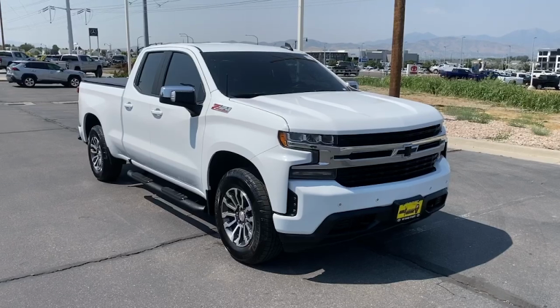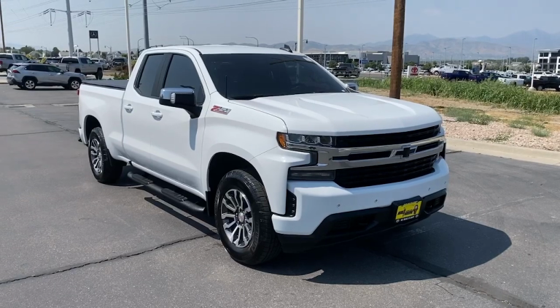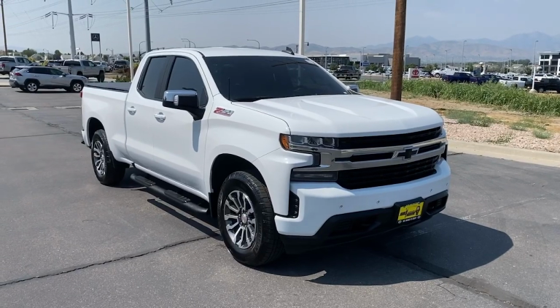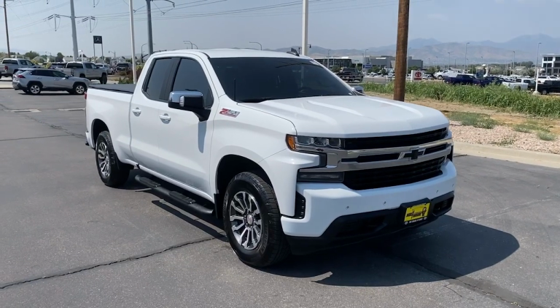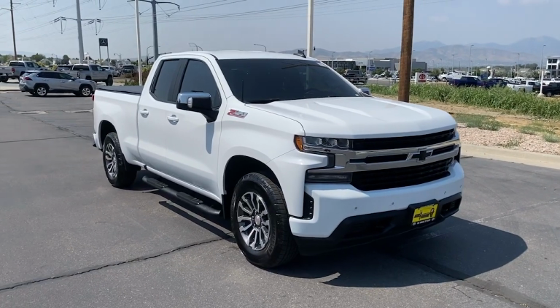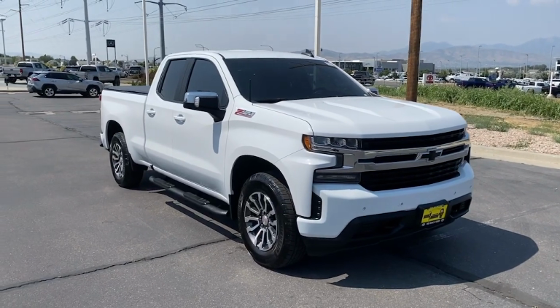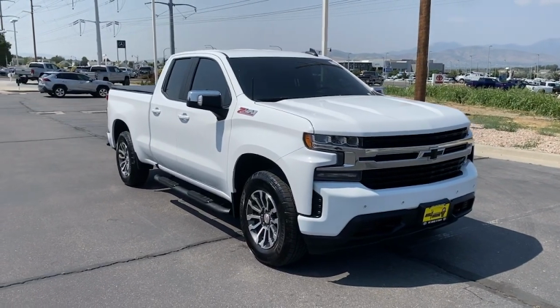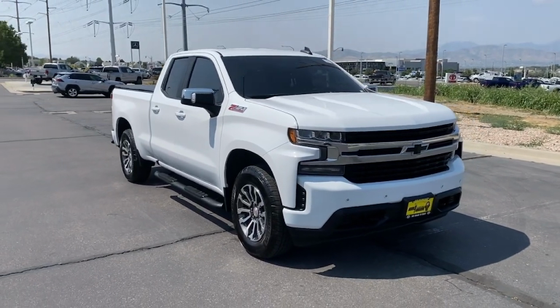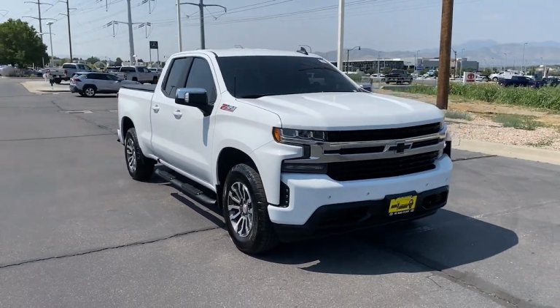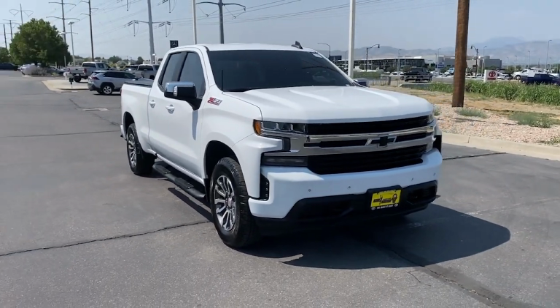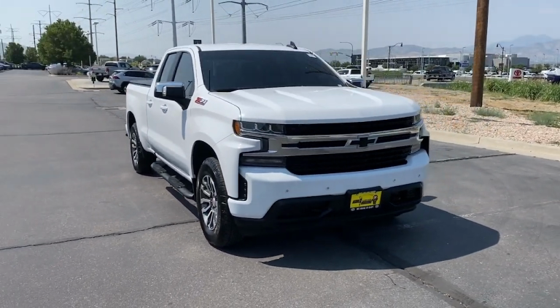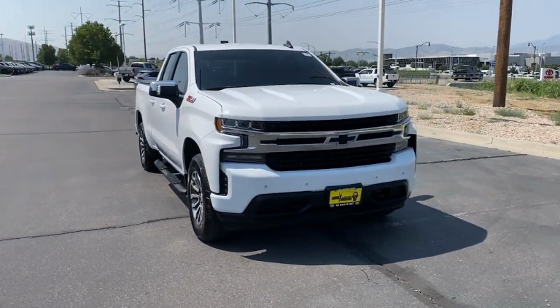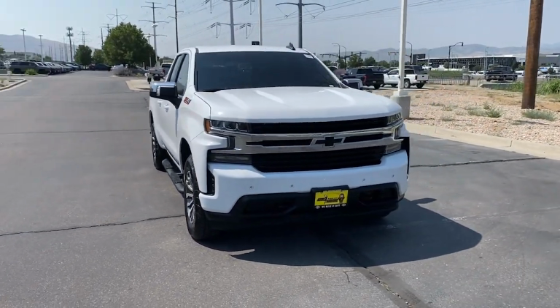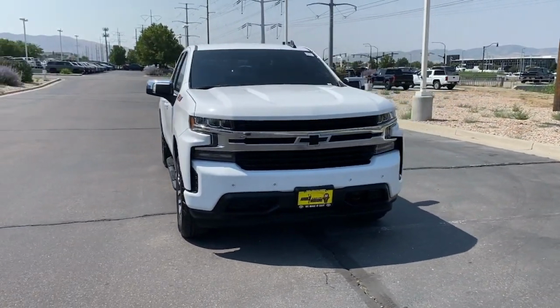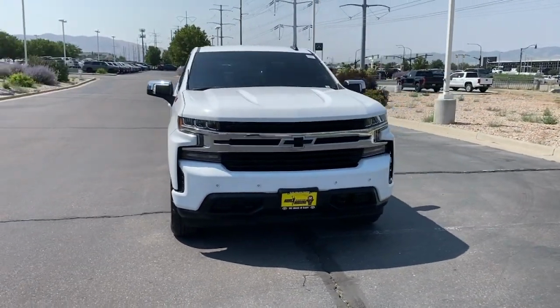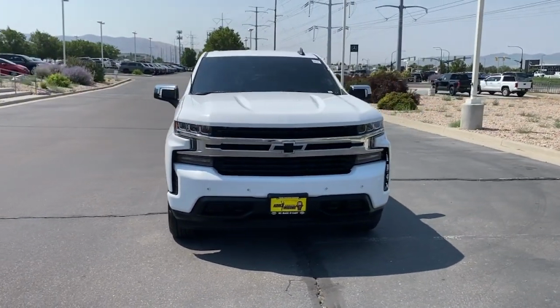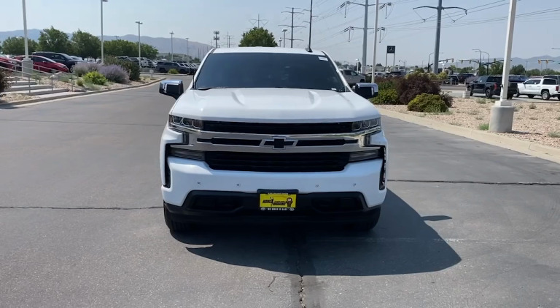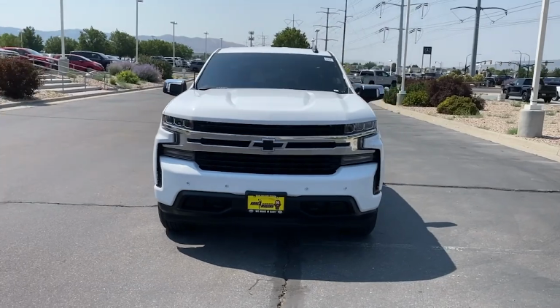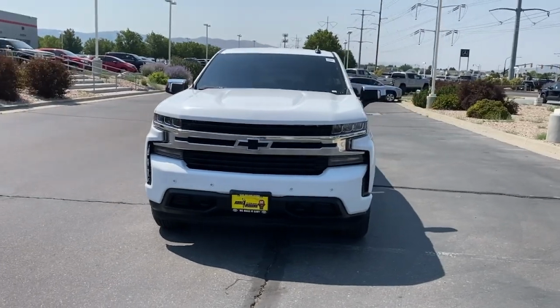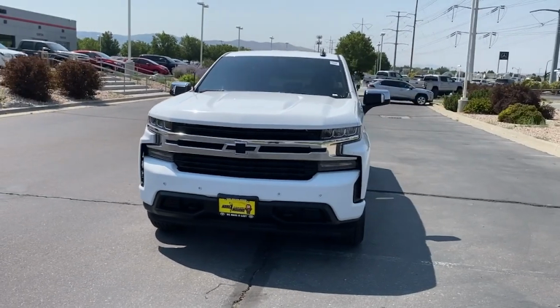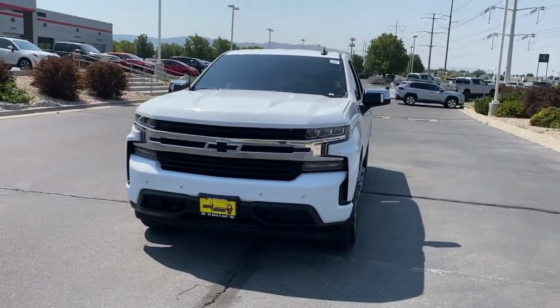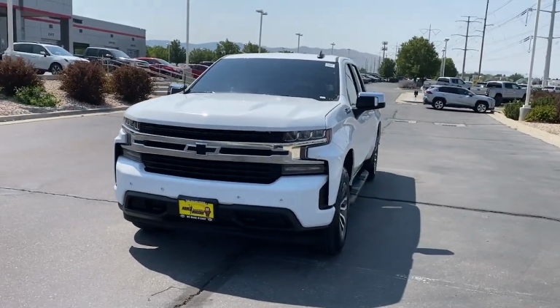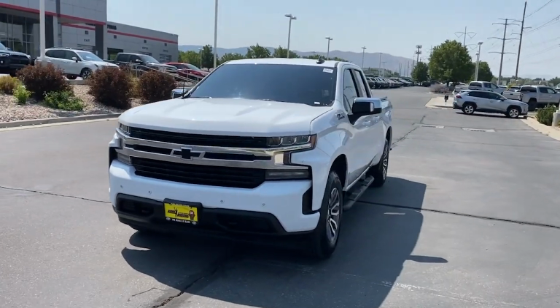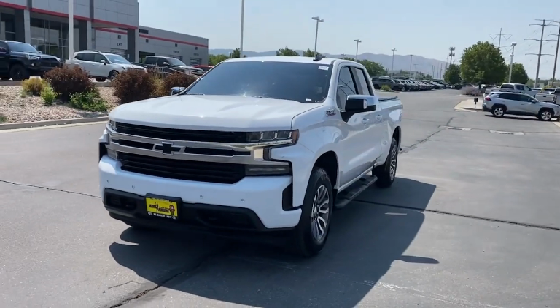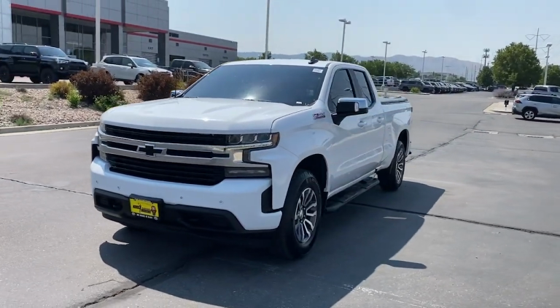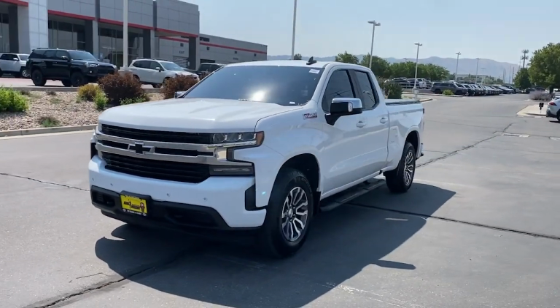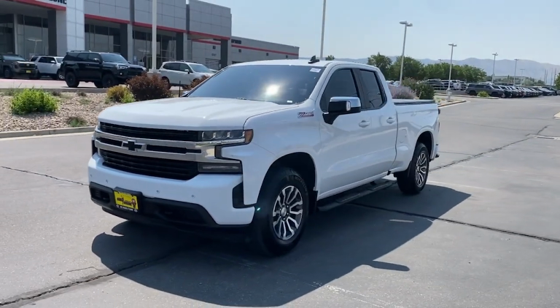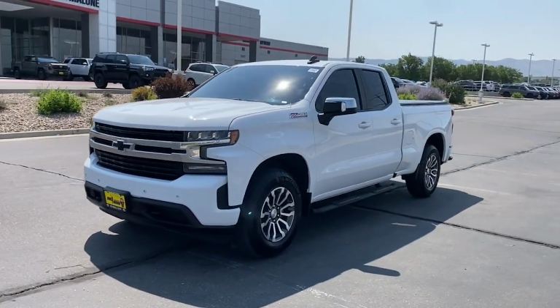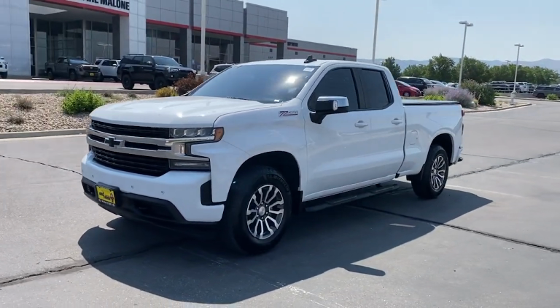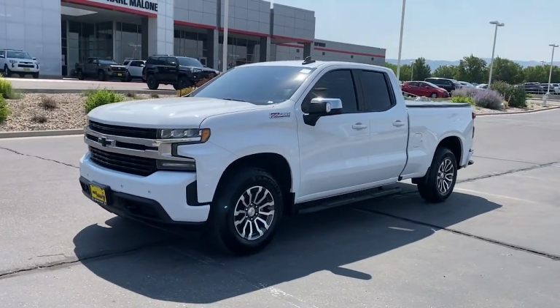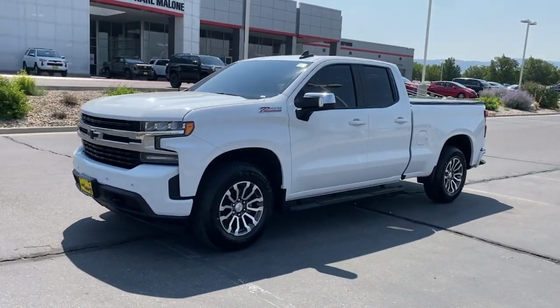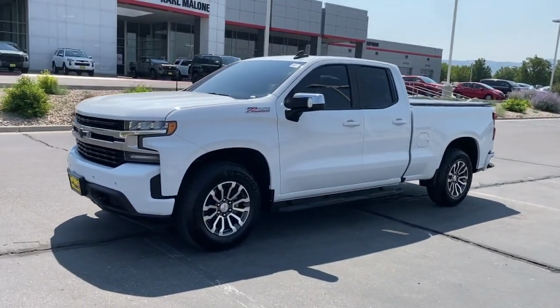Take a moment to check out the 2020 Chevrolet Silverado 1500. This vehicle is an outstanding buy with fewer than 45,000 miles on the odometer.